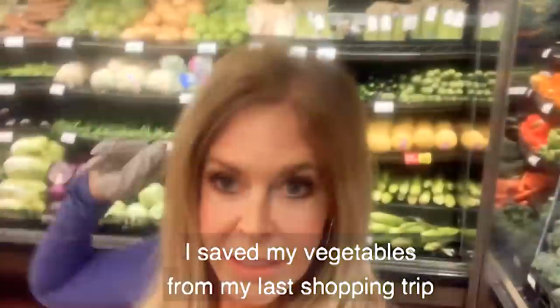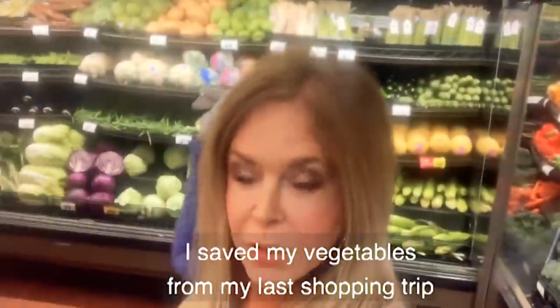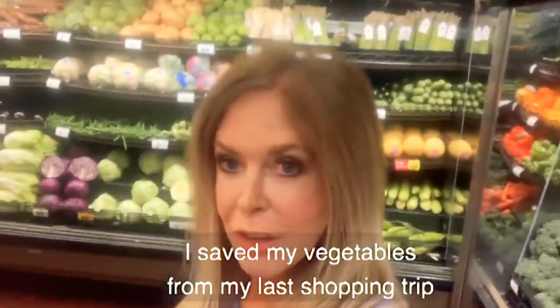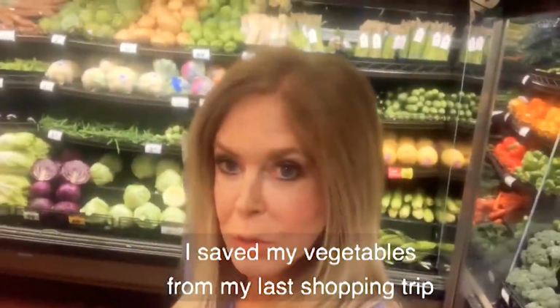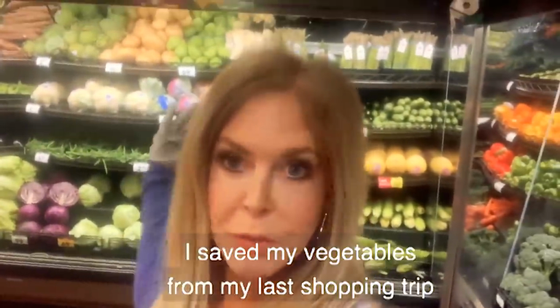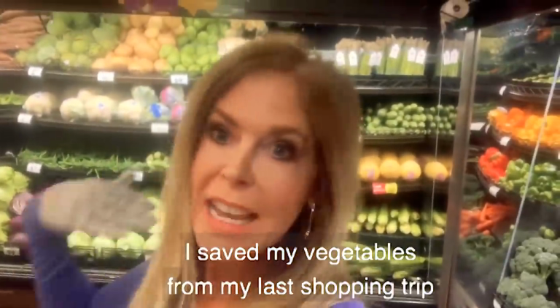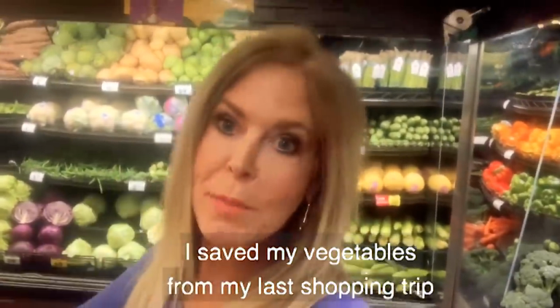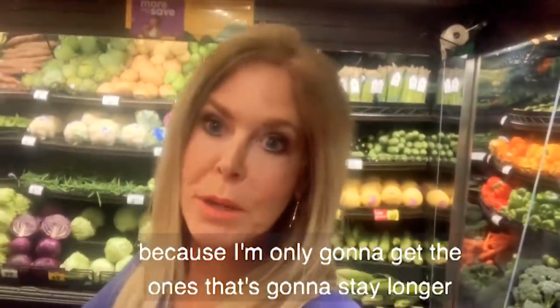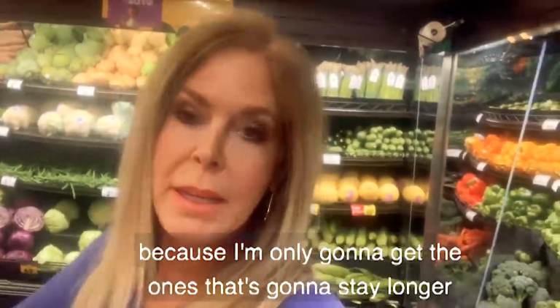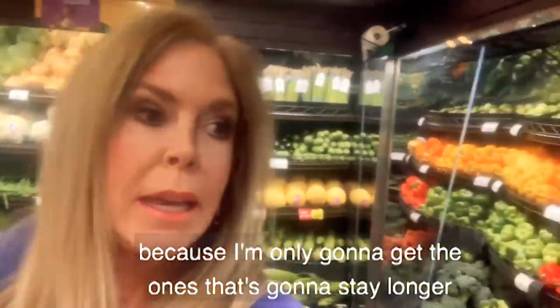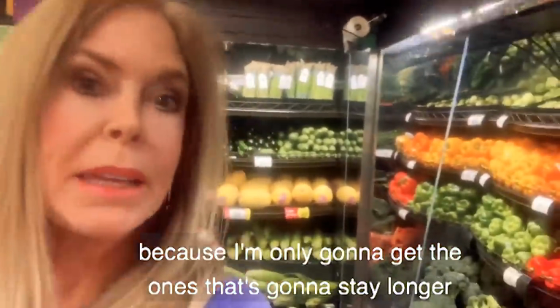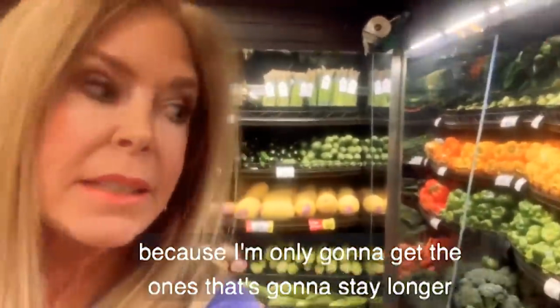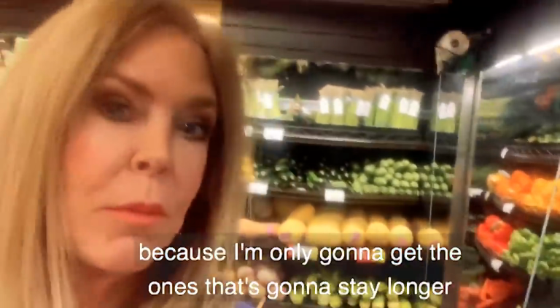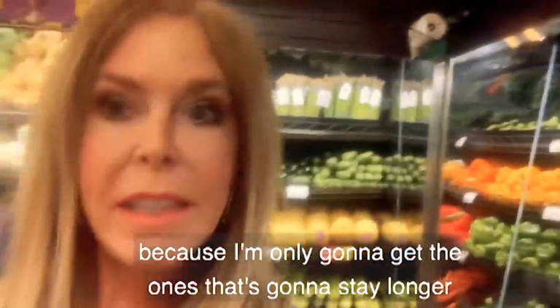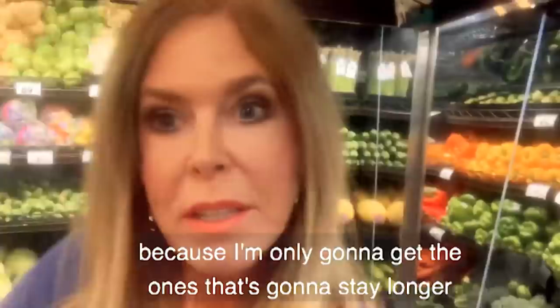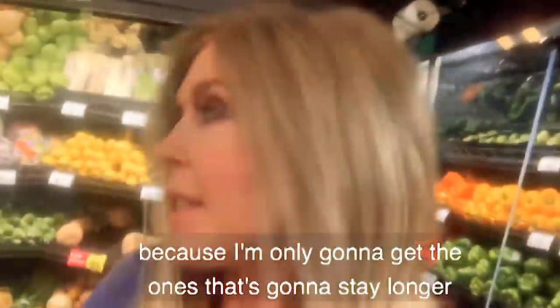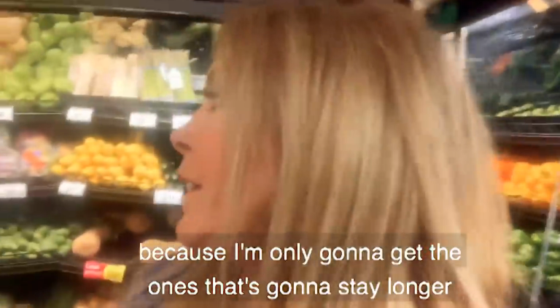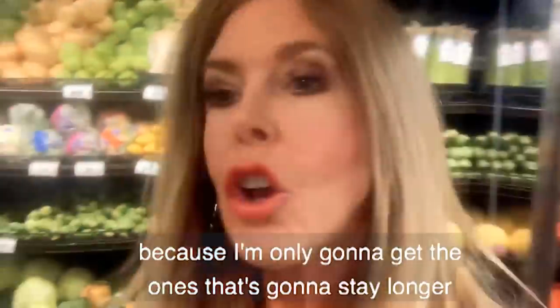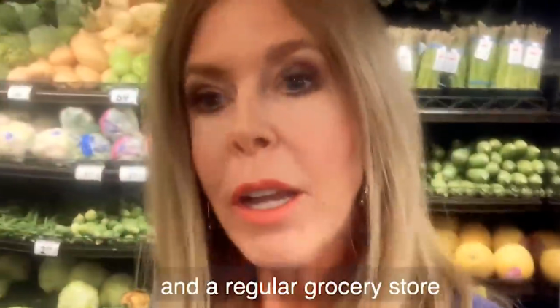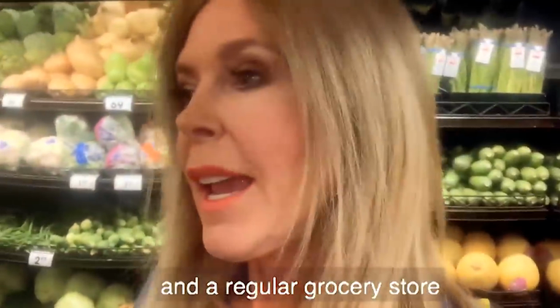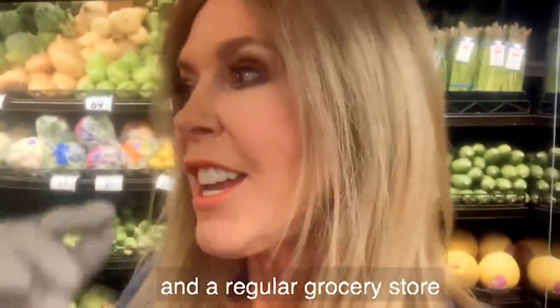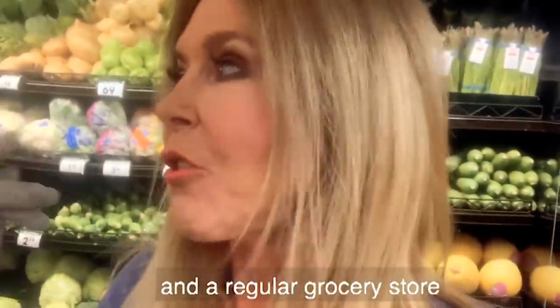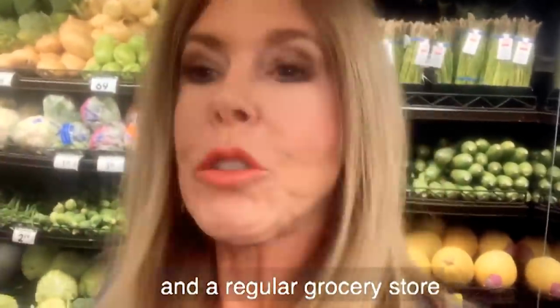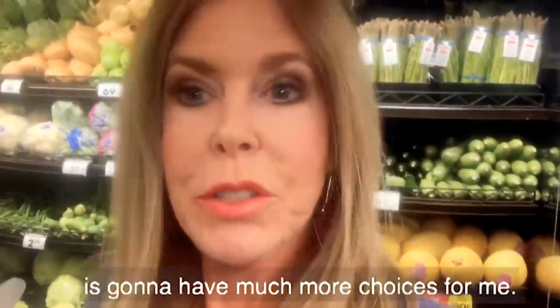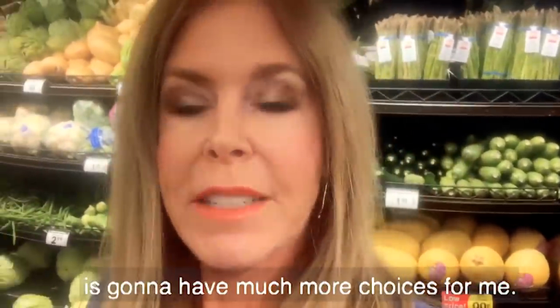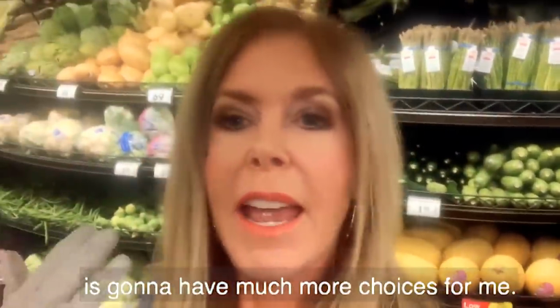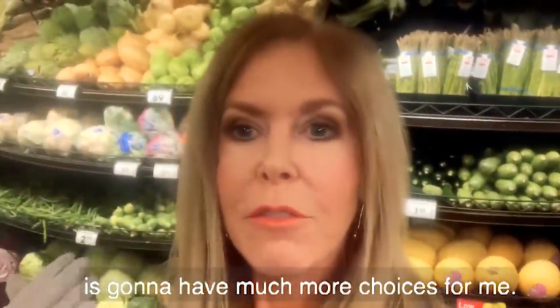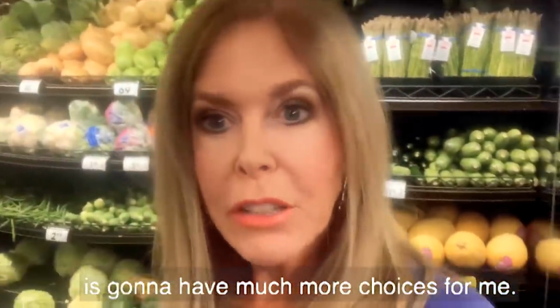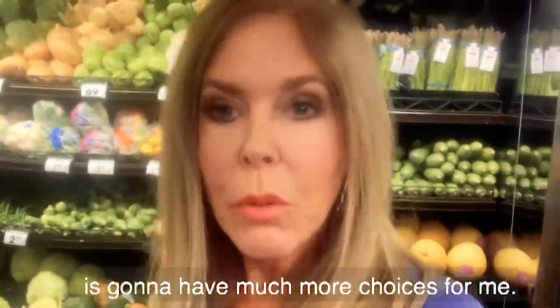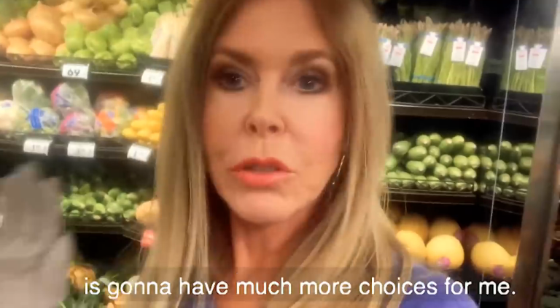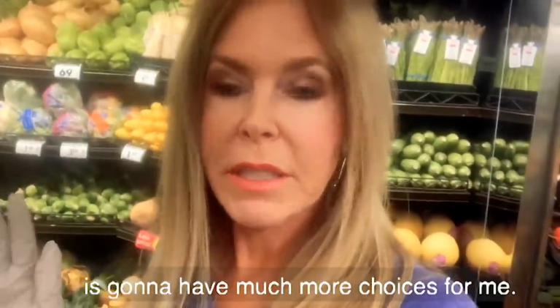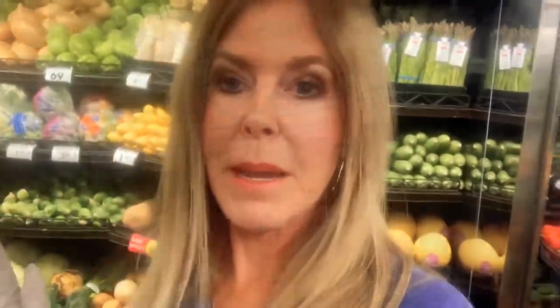I saved my vegetables for my last shopping trip because I'm only buying the ones that are going to stay longer, and a regular grocery store is going to have much more choices for me.